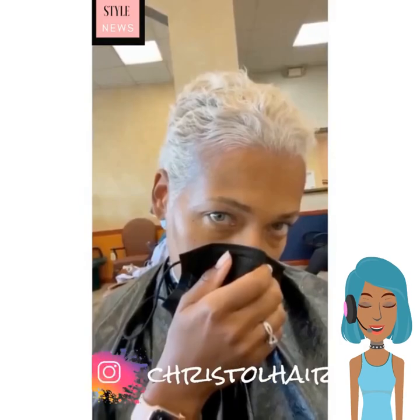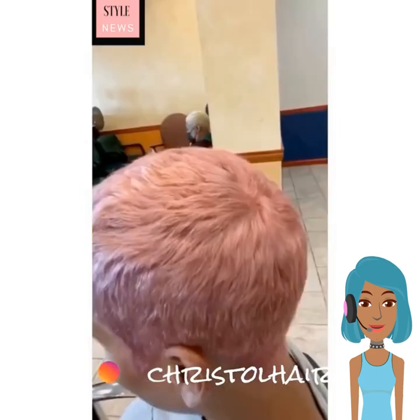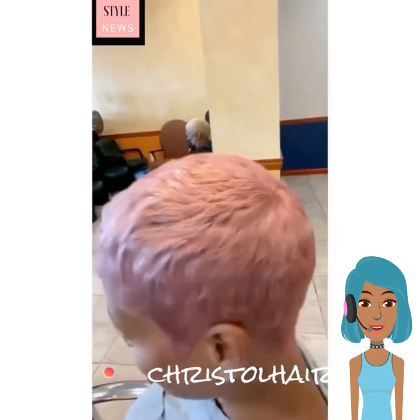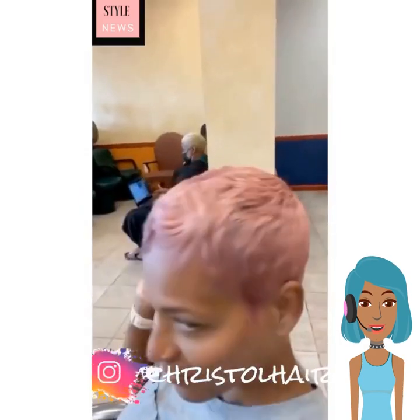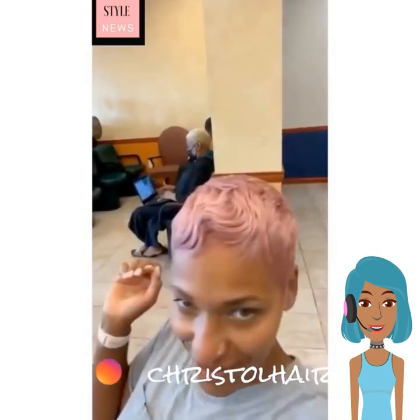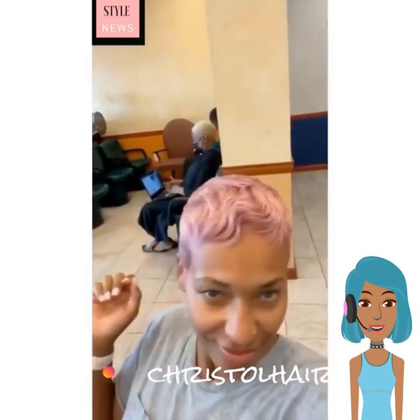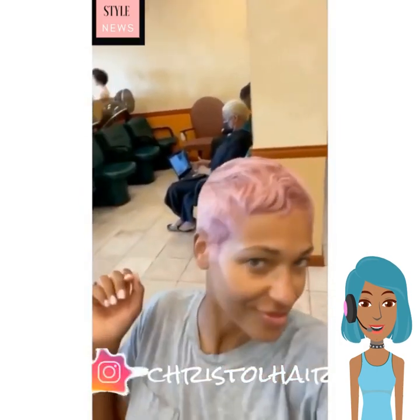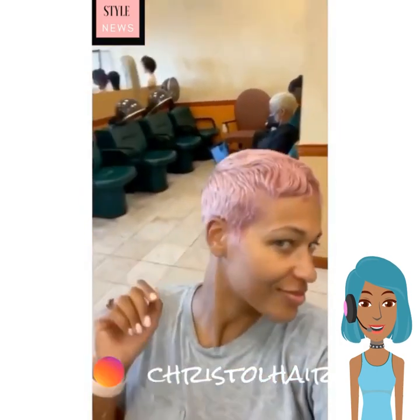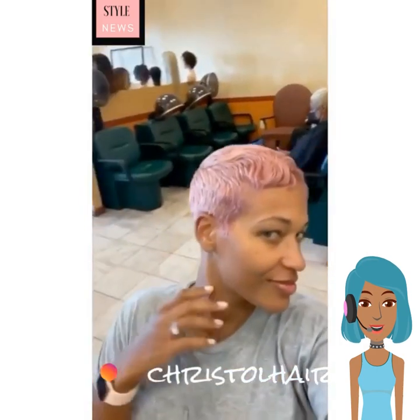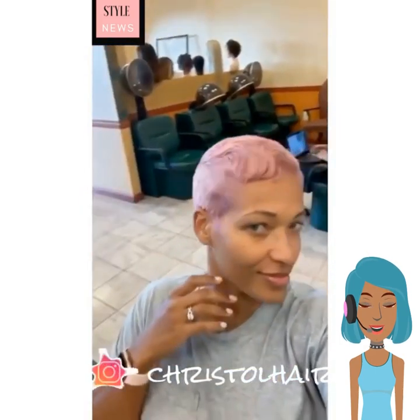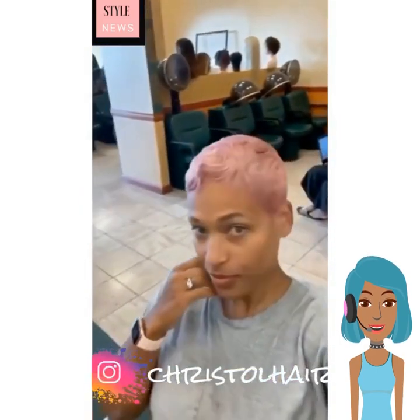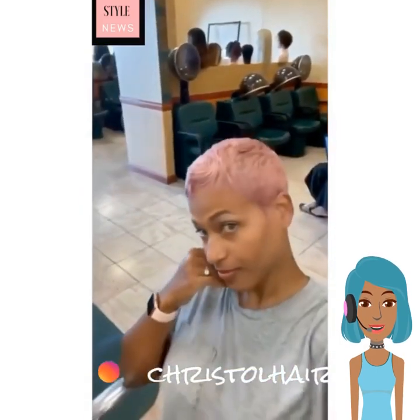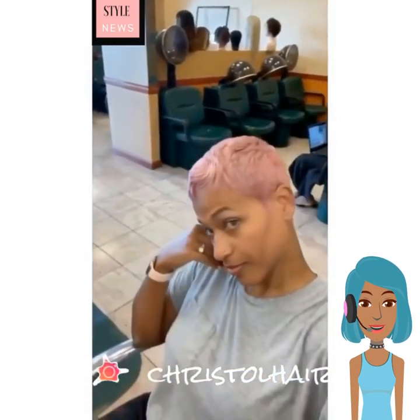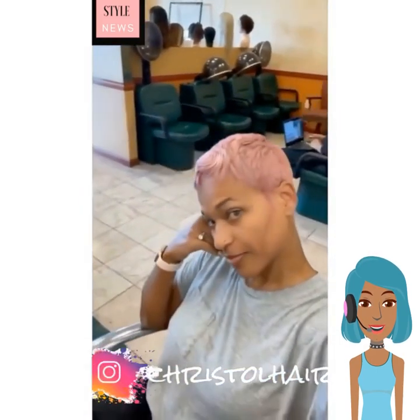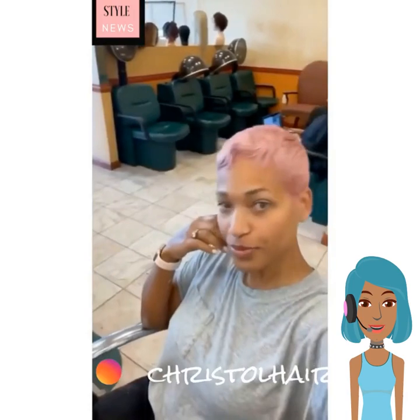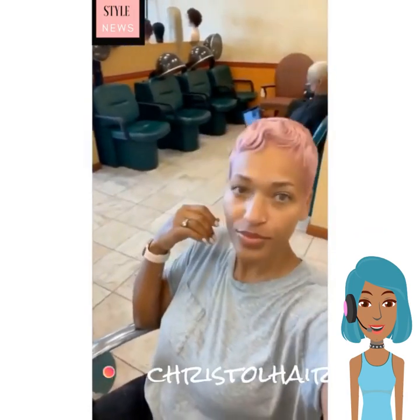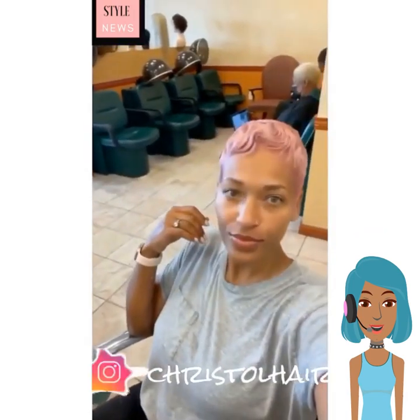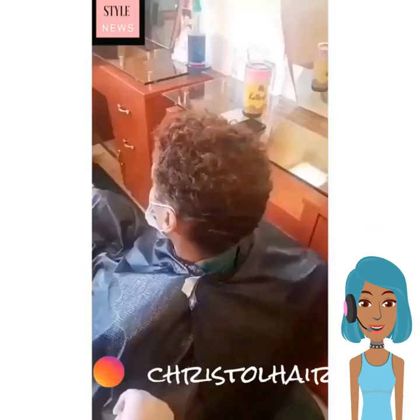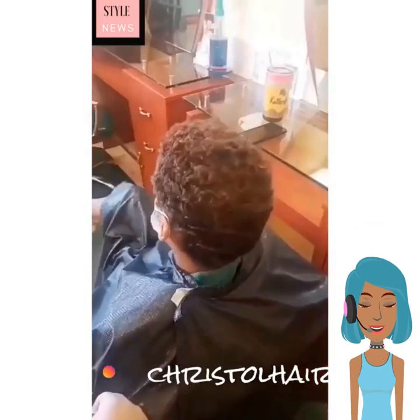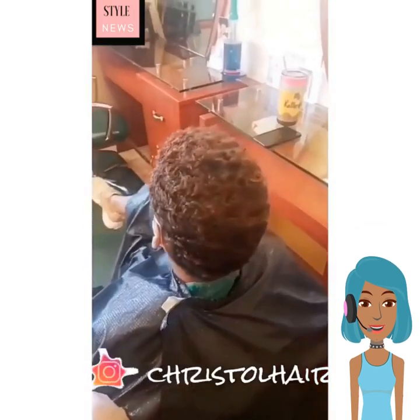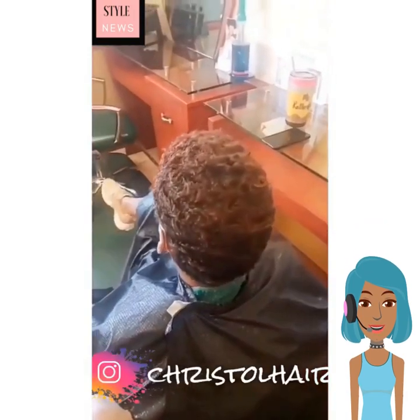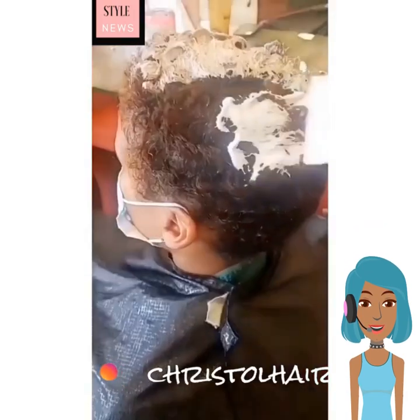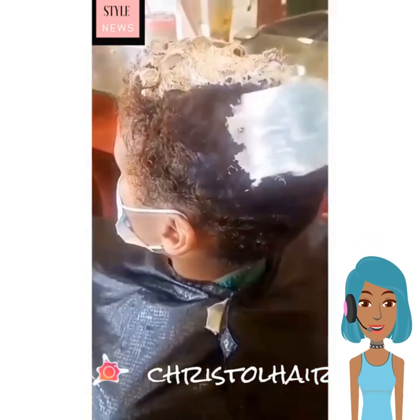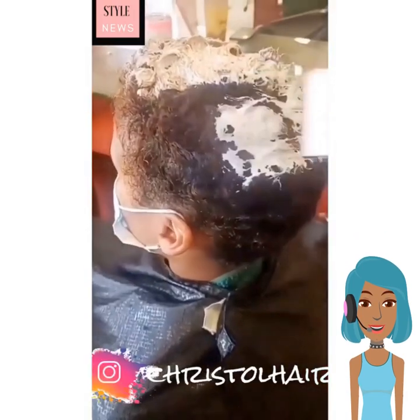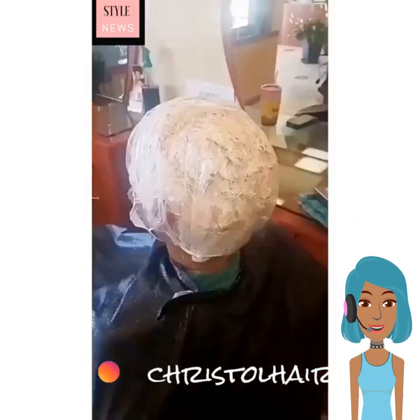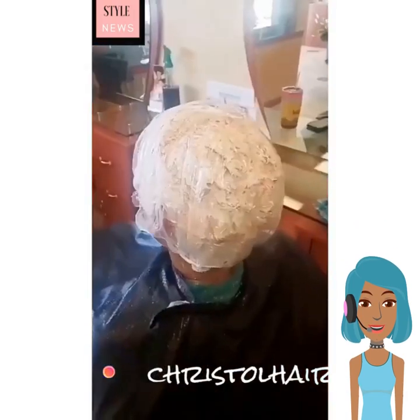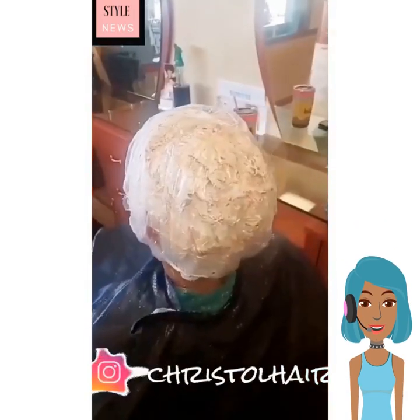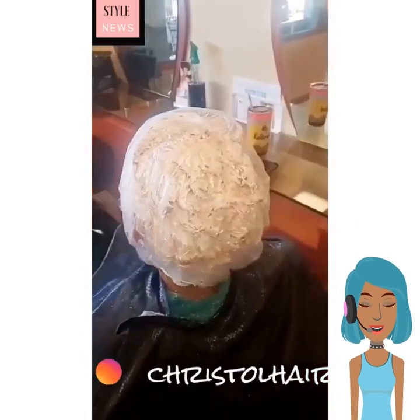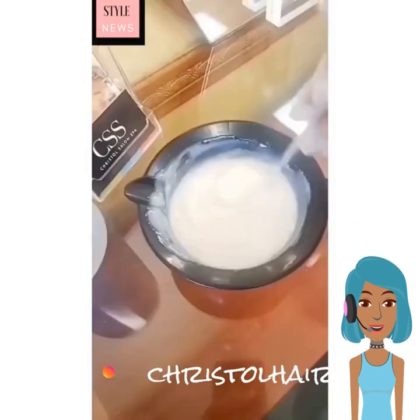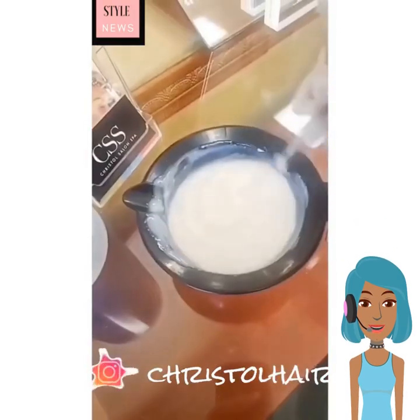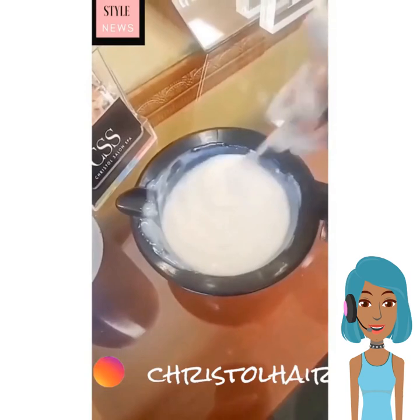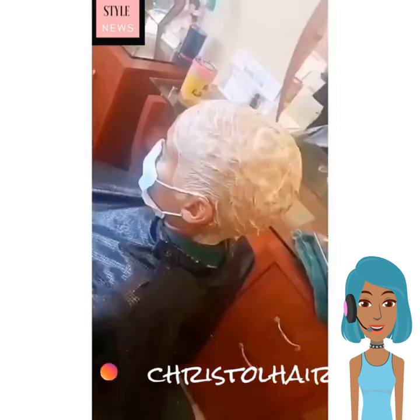Oh no, she actually went pink. Actually, you know what? That is hot. It's like a rose gold color. That's very unexpected. I thought she was going pink.